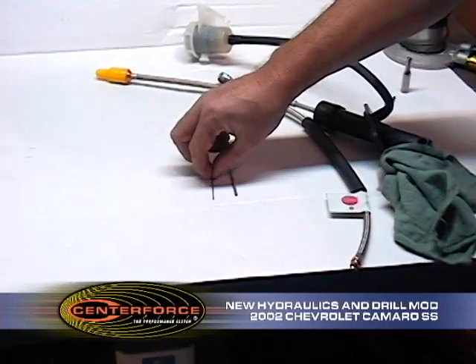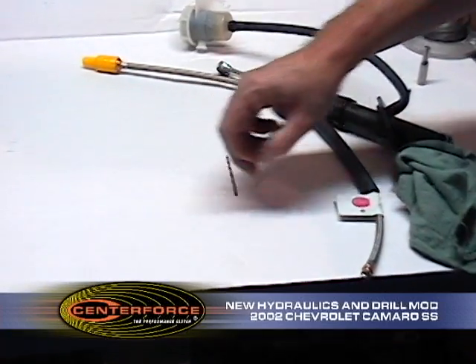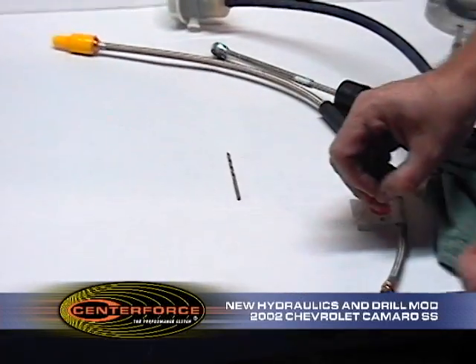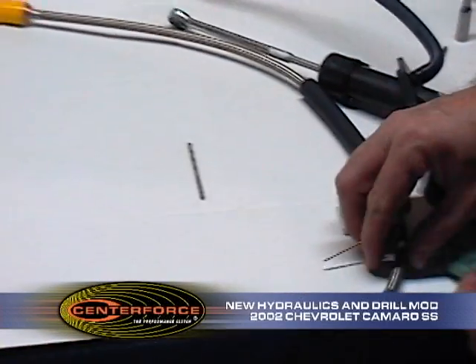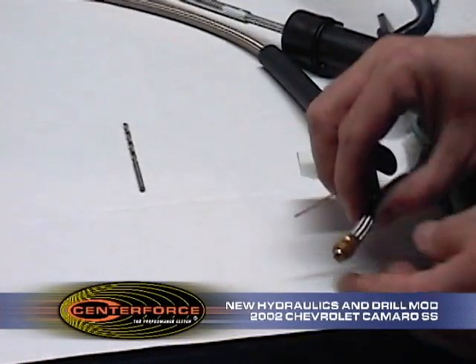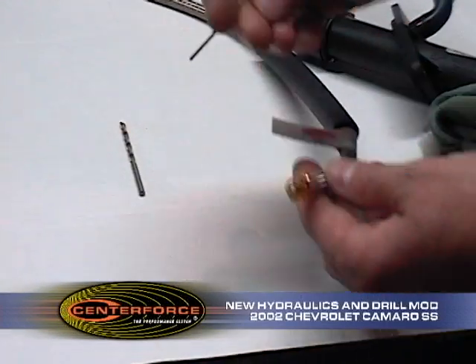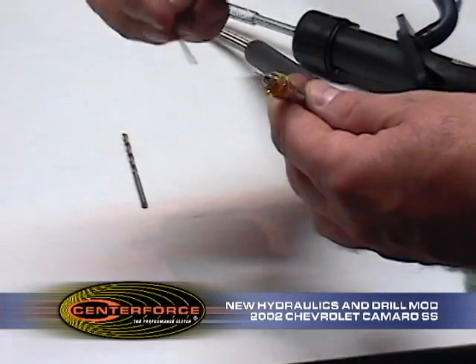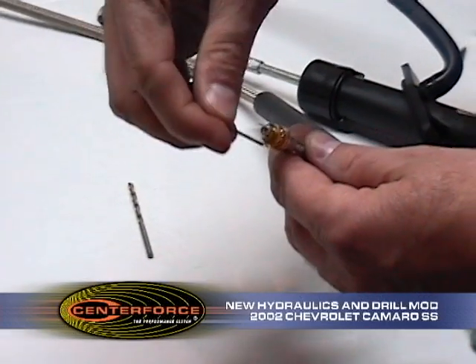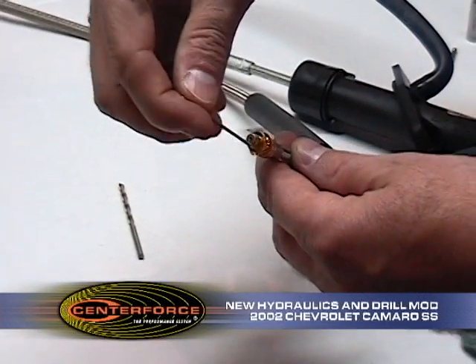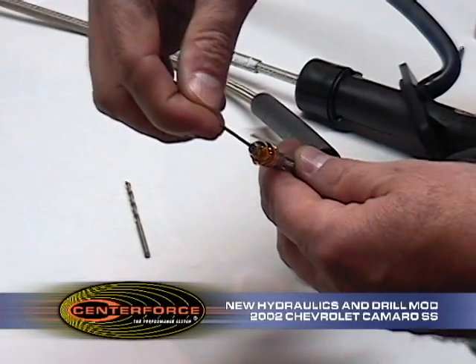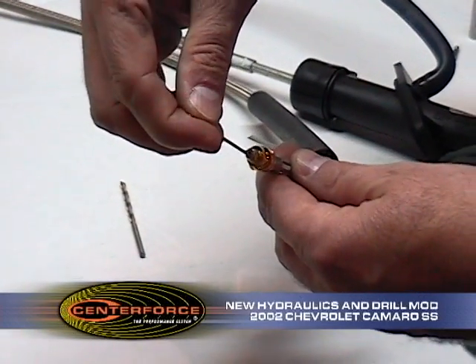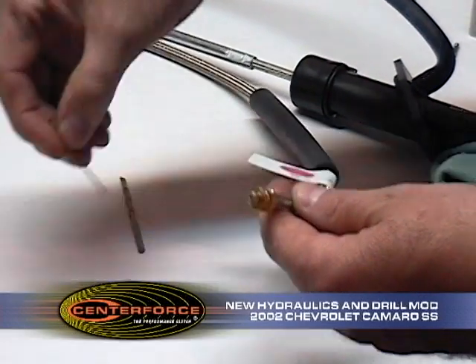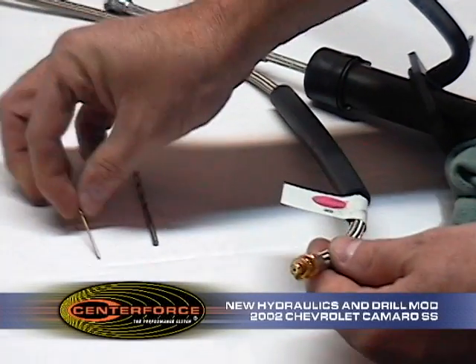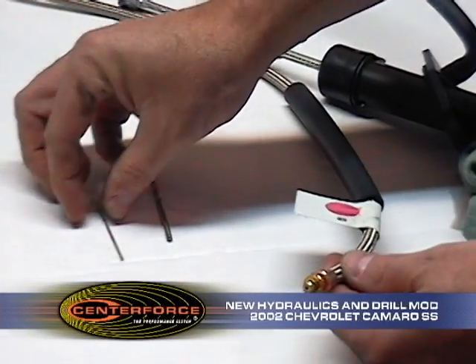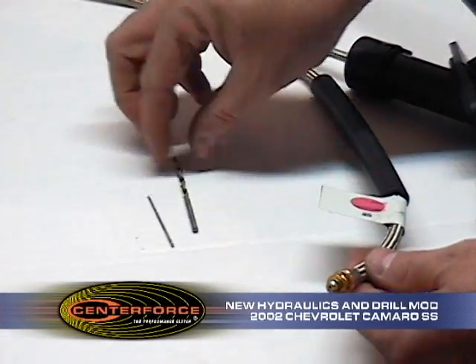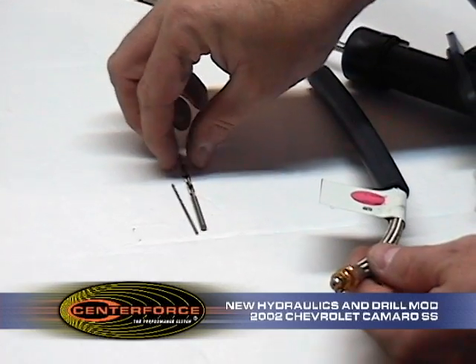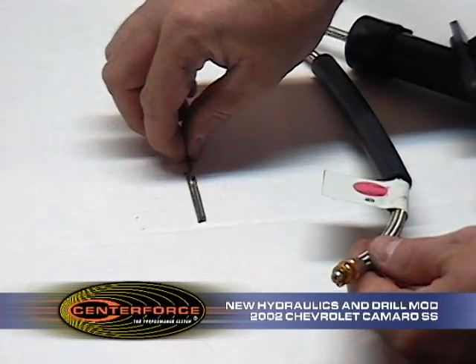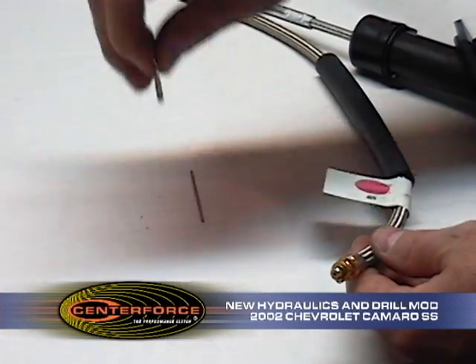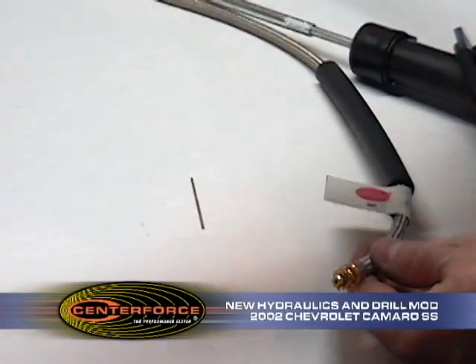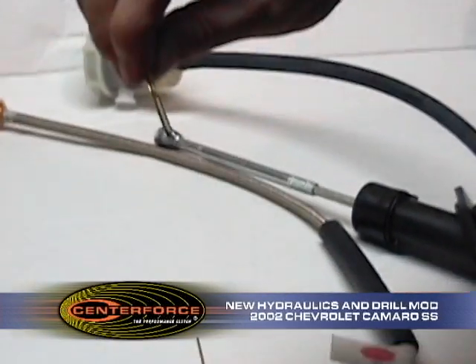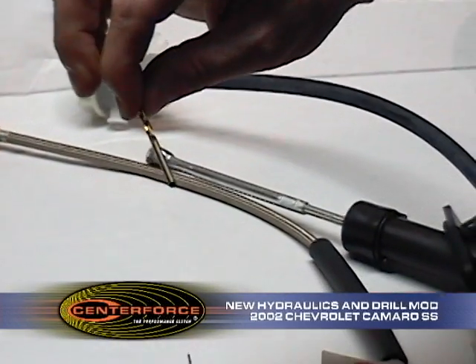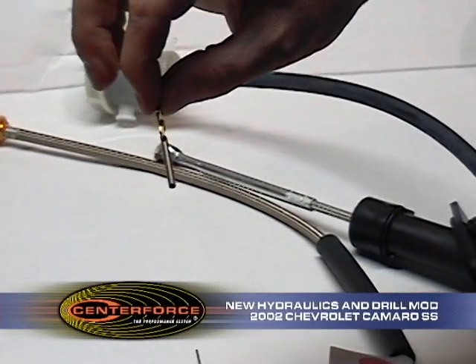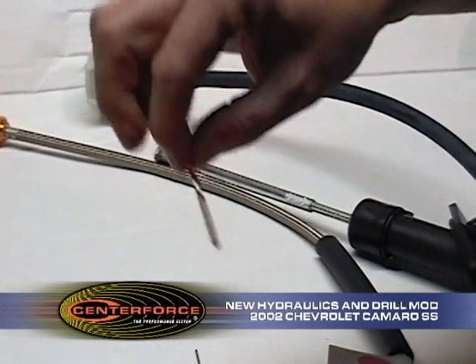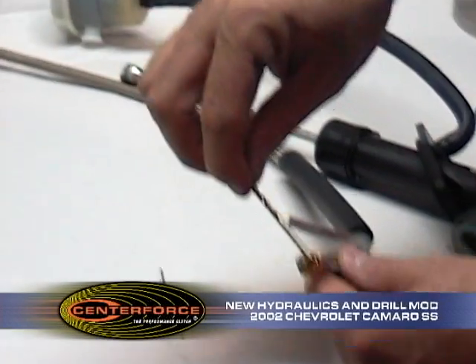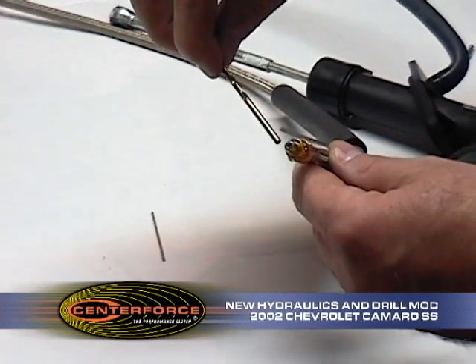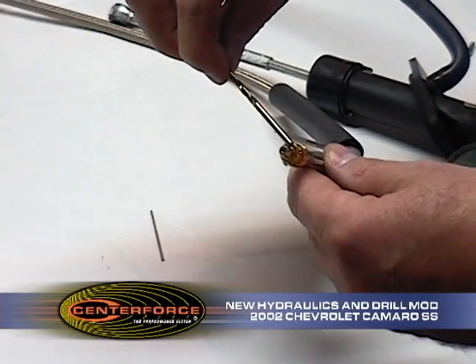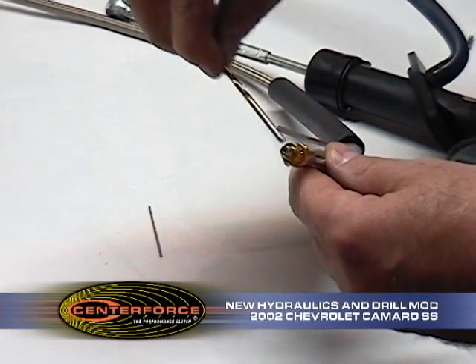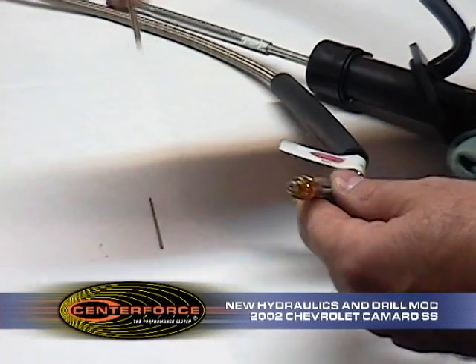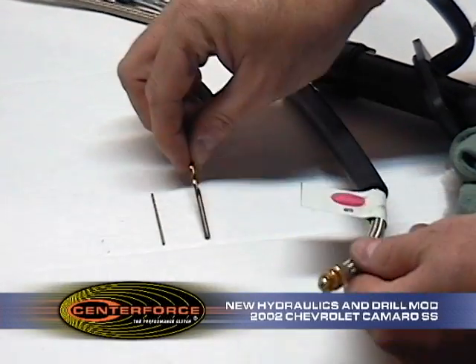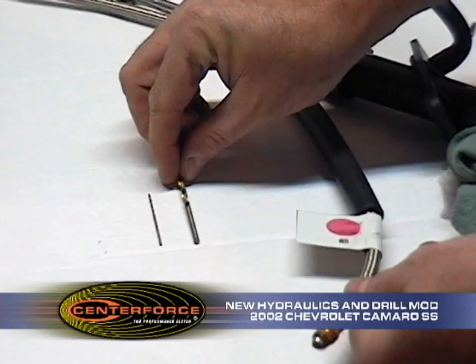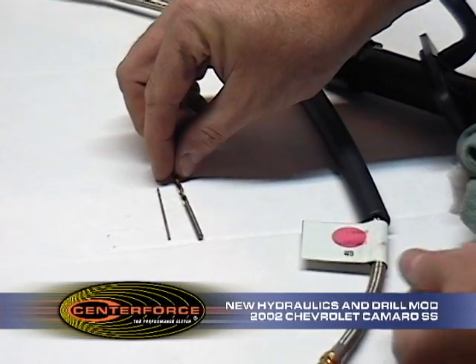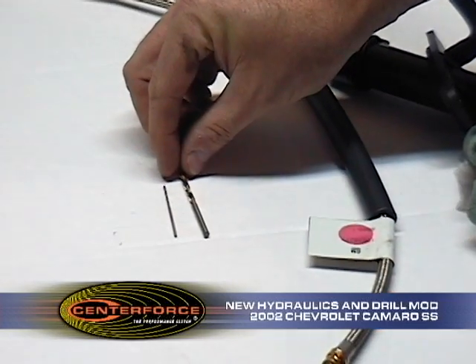To give you an idea of the hole difference, this is the size of this hole now, this orifice. We are going to drill it out to a 125 drill, drilling that orifice out to this size — increasing the flow. You can see the difference.